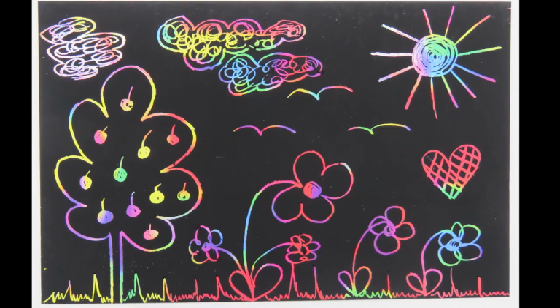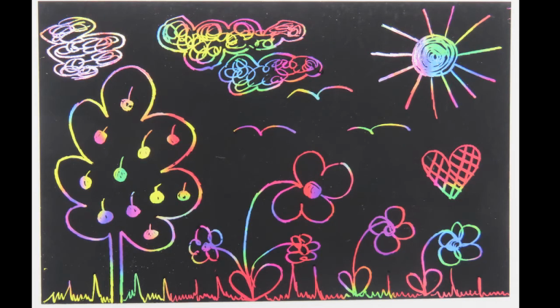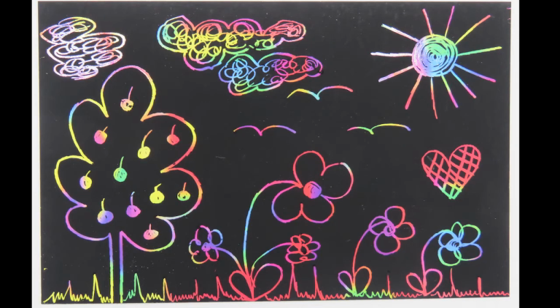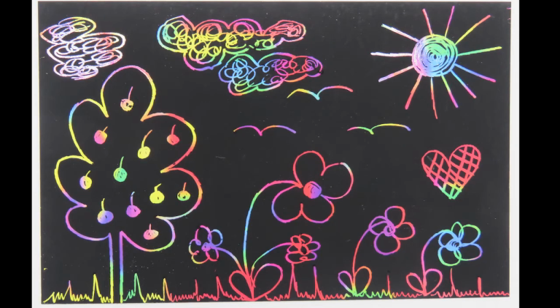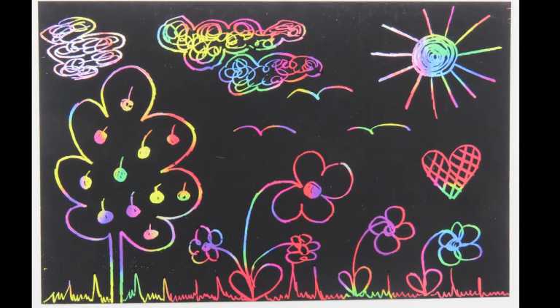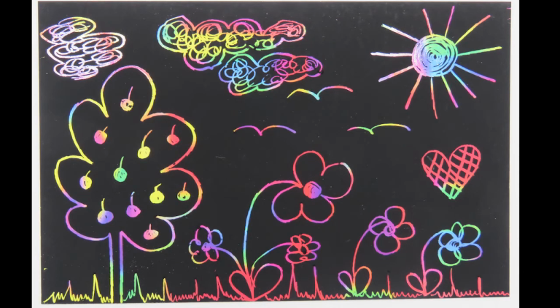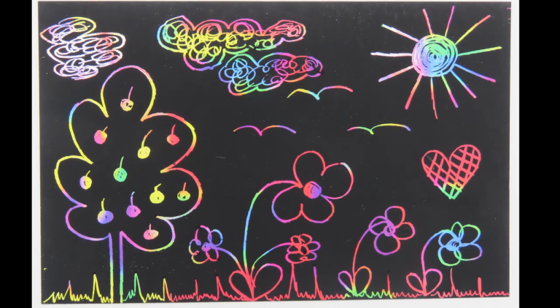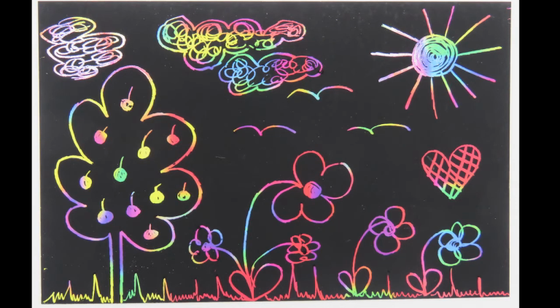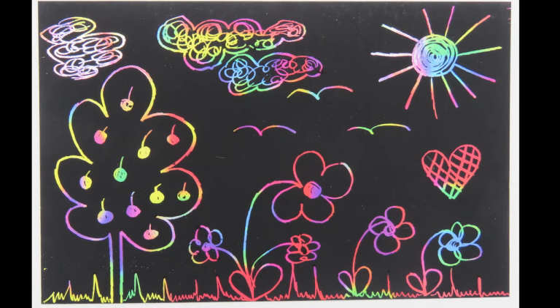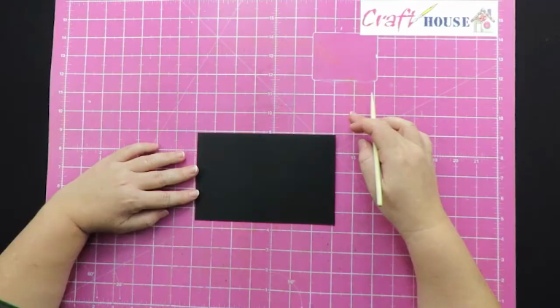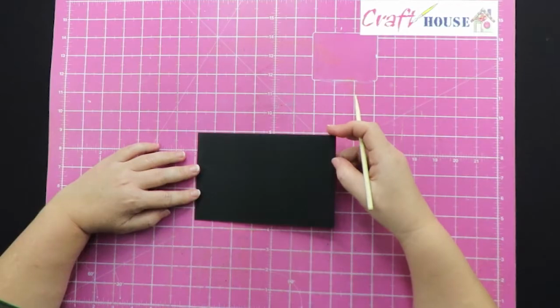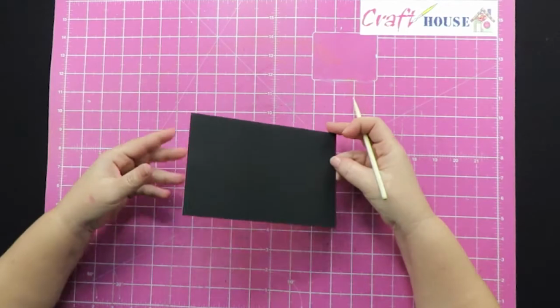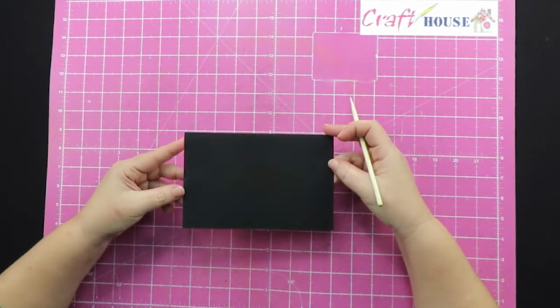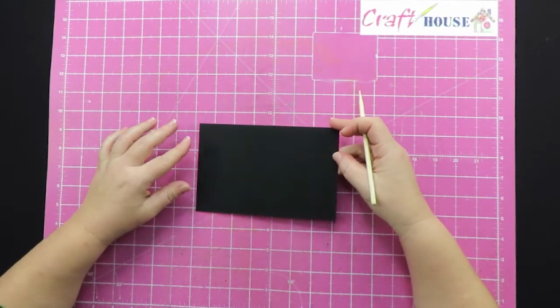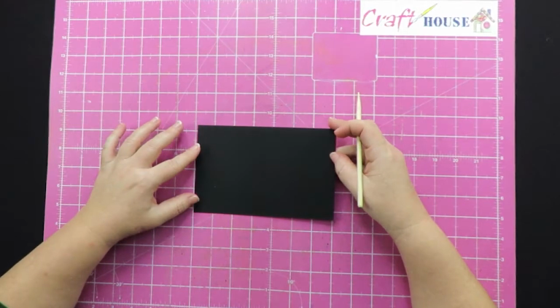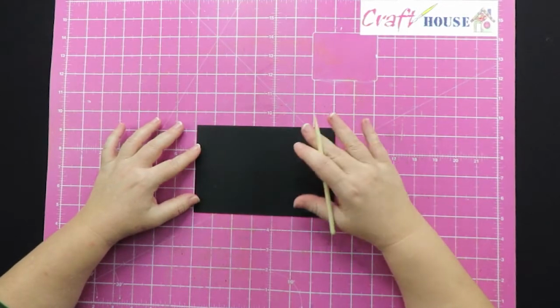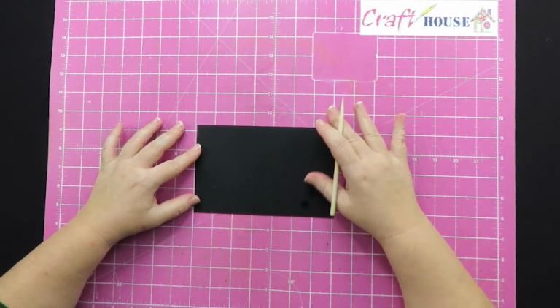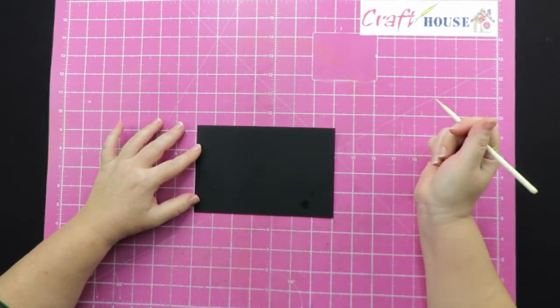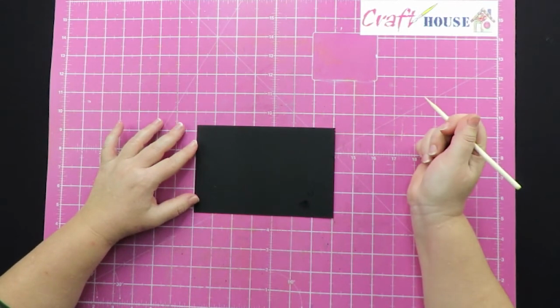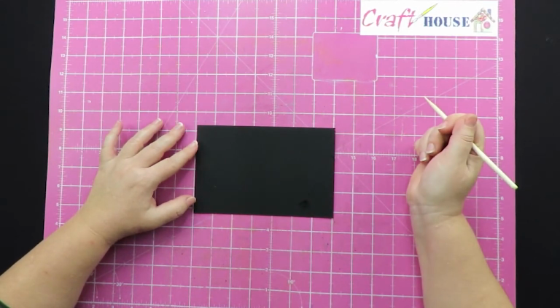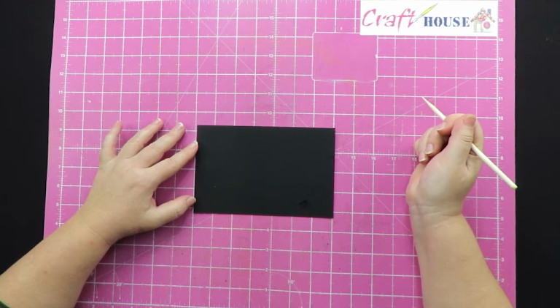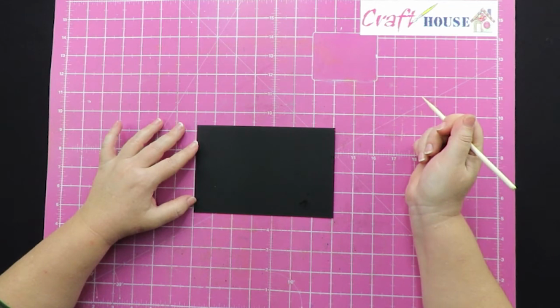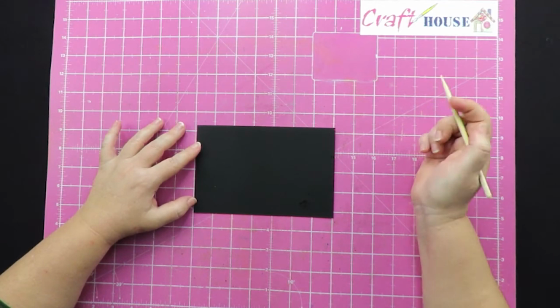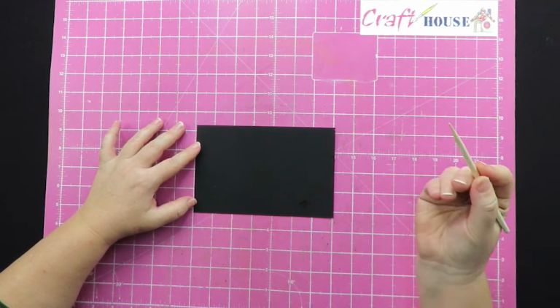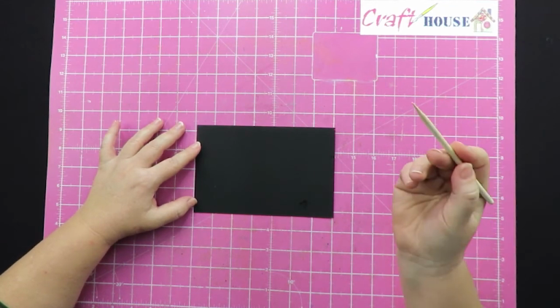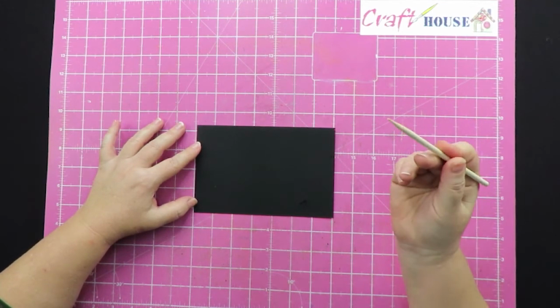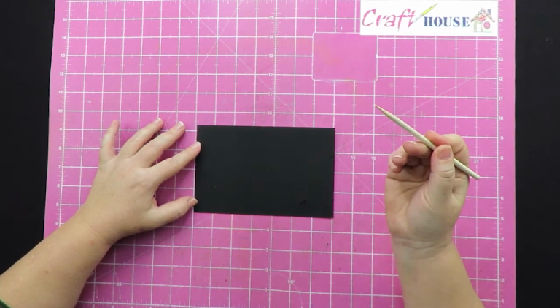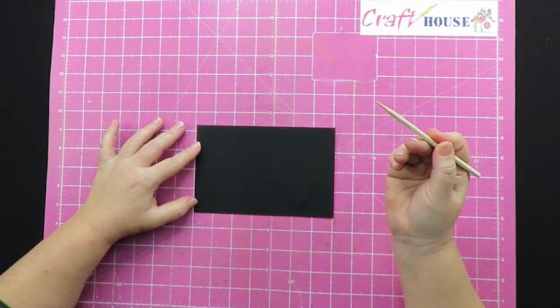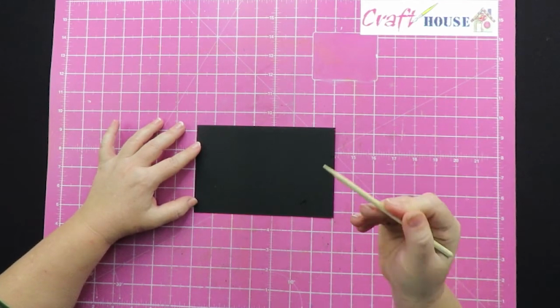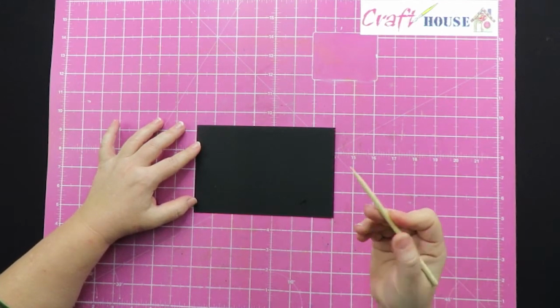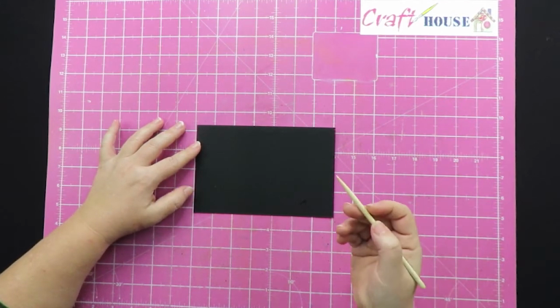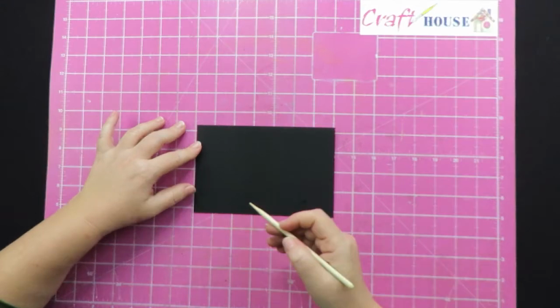Welcome crafters! Today we're going to do scratch art. This piece of black cardboard in your kit that looks a bit chalky is actually your scratch art, and you will have a scratchy stick. It's quite basic.